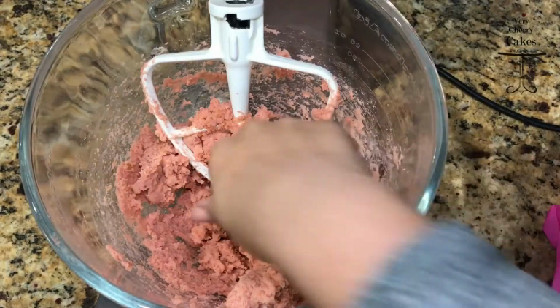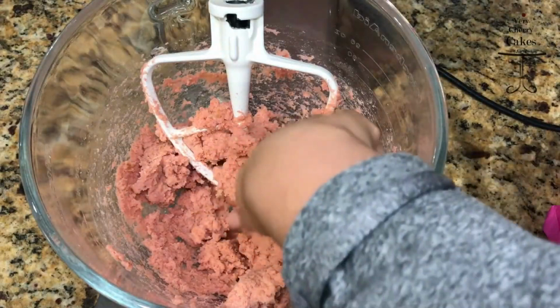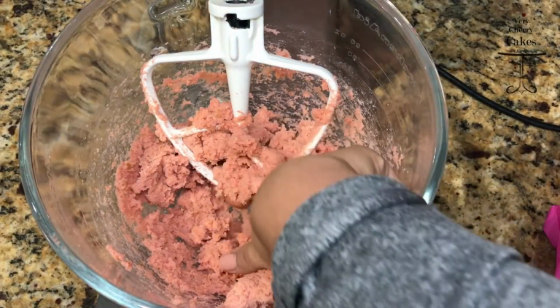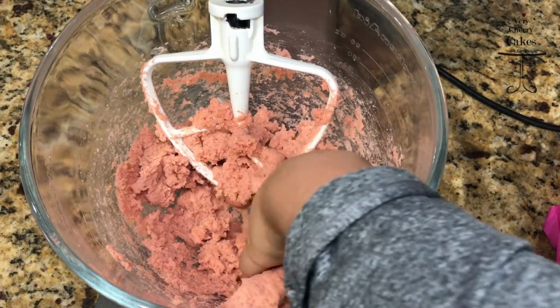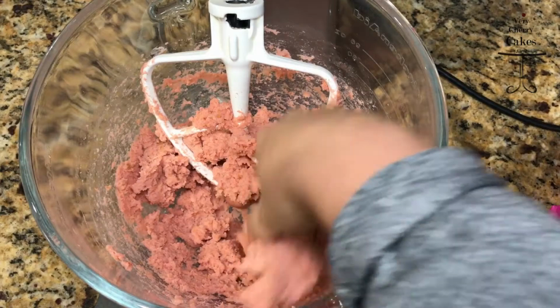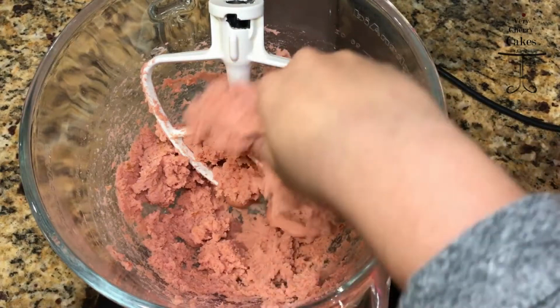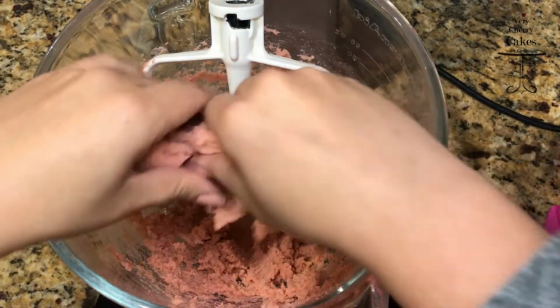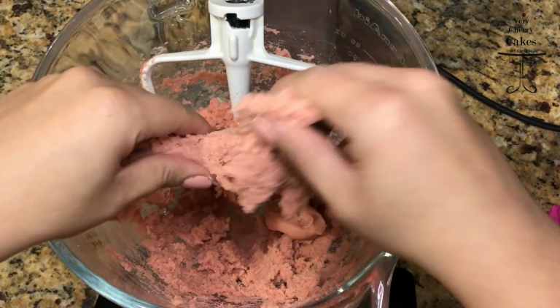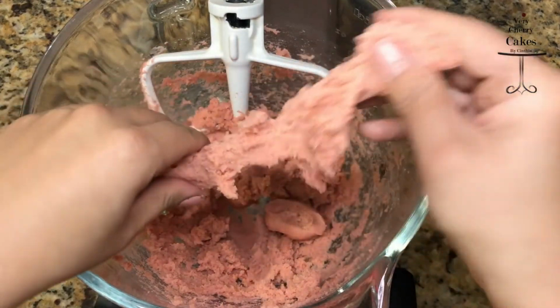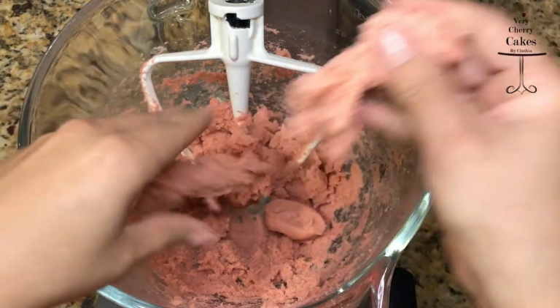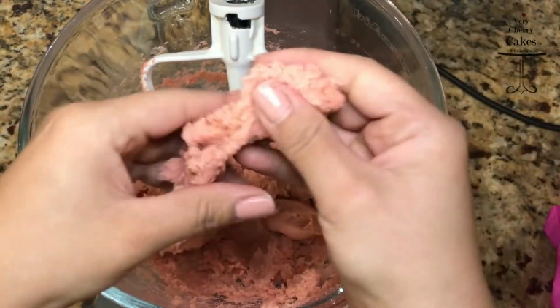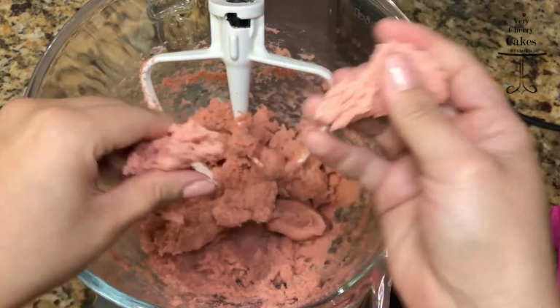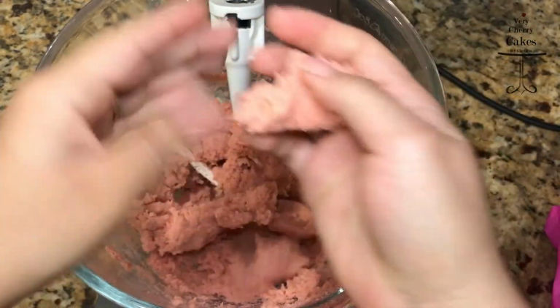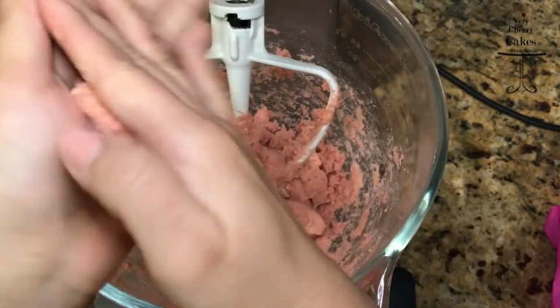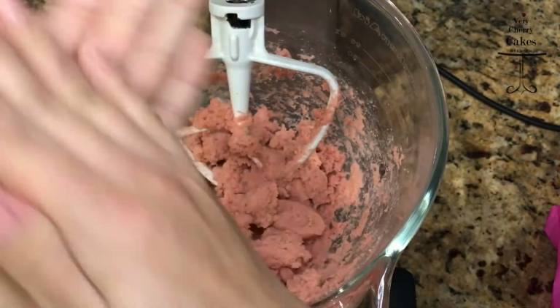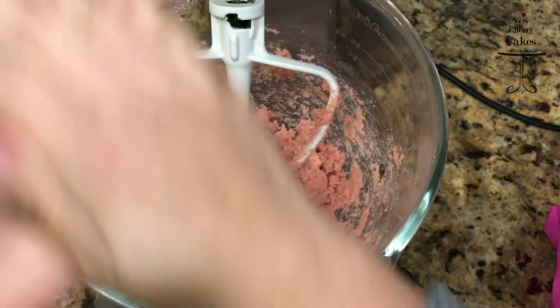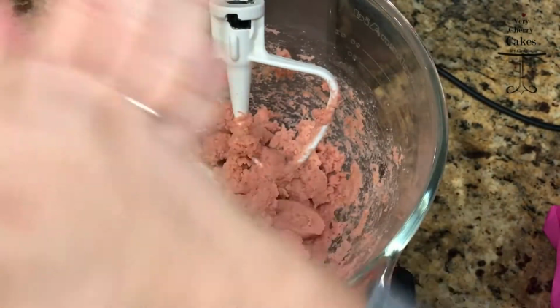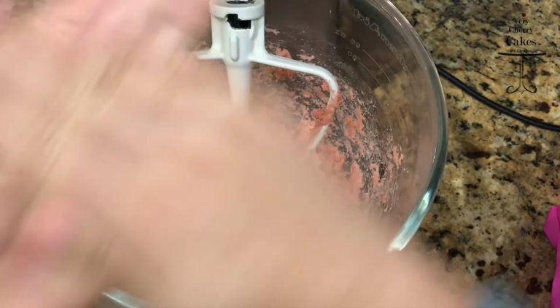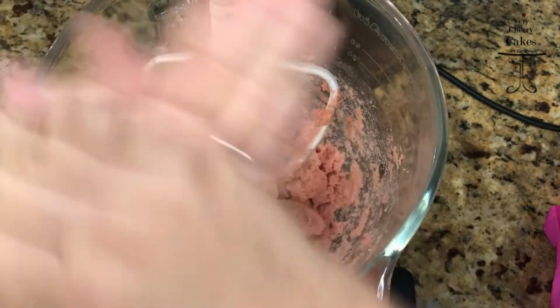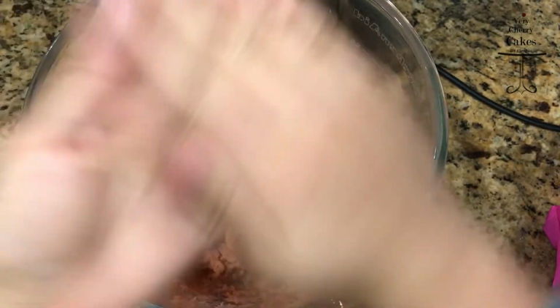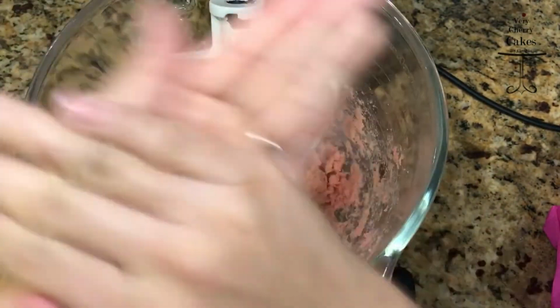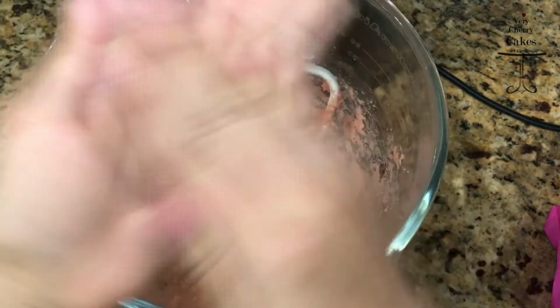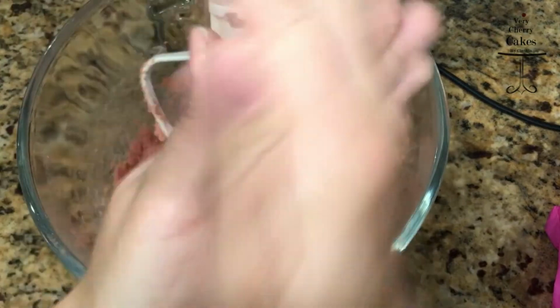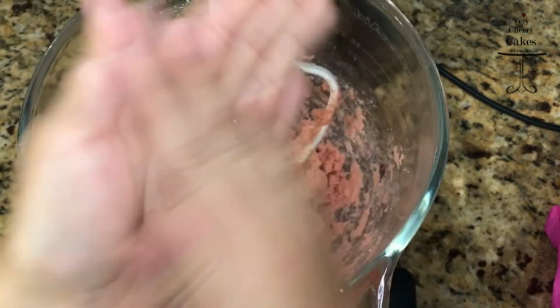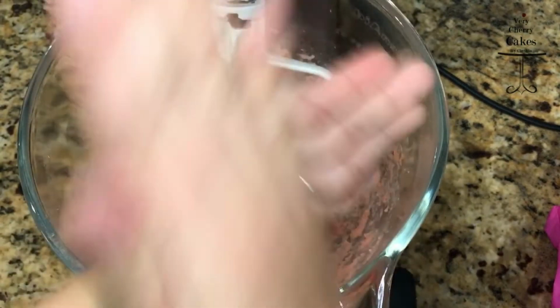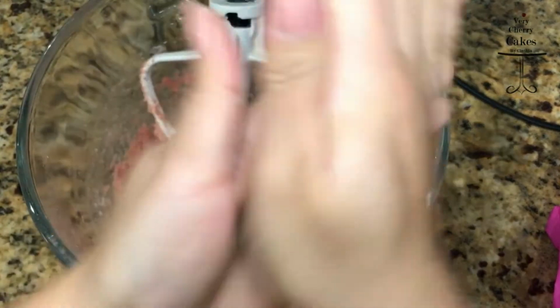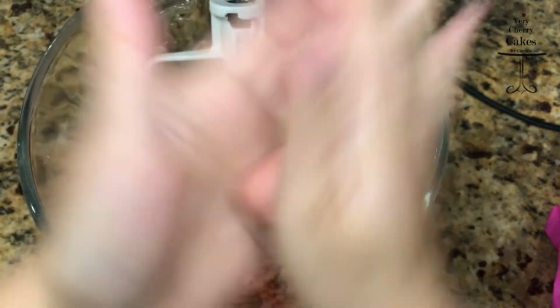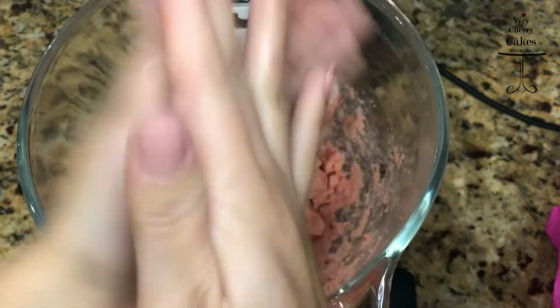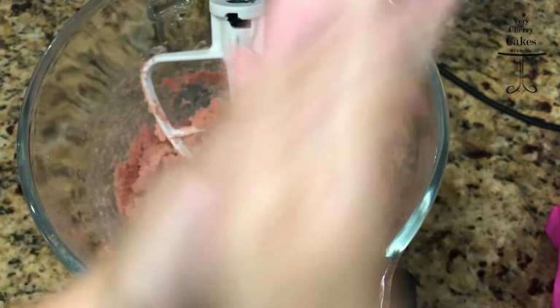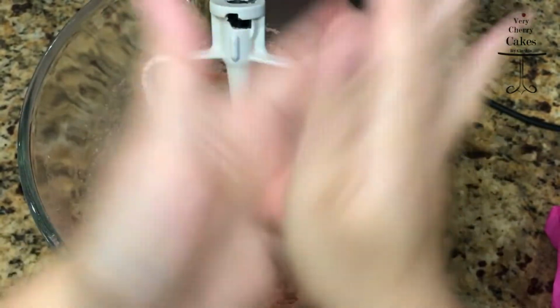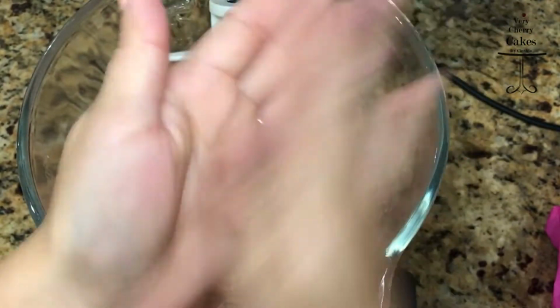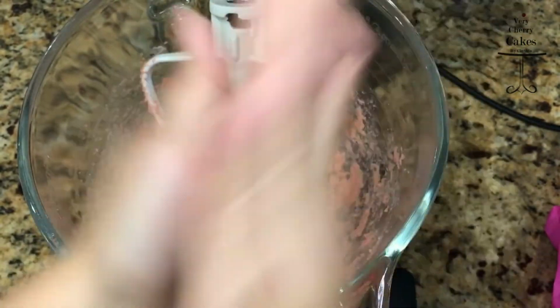When you are done mixing, give your dough a roll just to test it out. If it smooths out into a very smooth little ball, then you're ready to go.